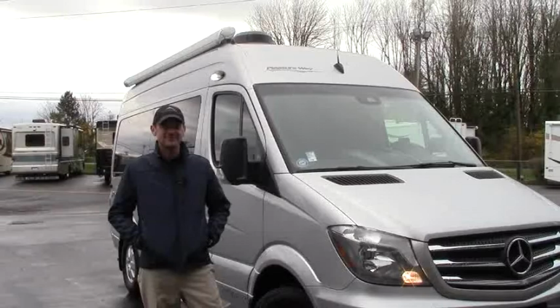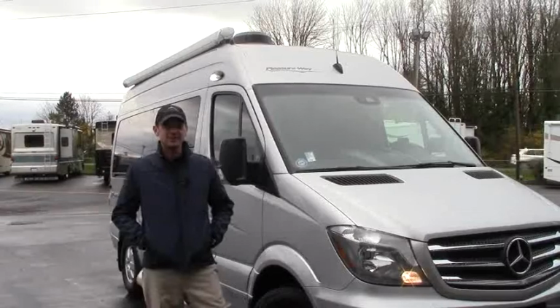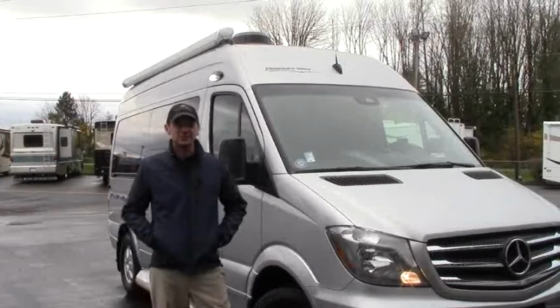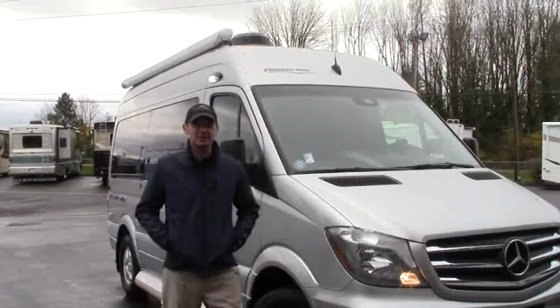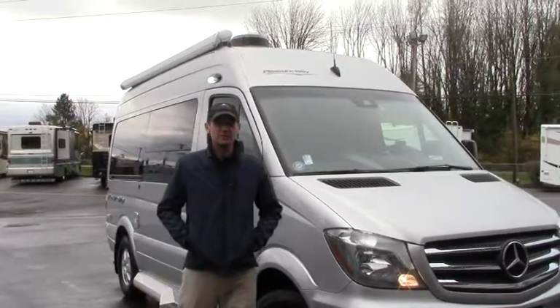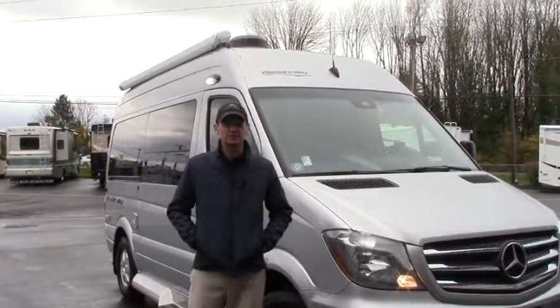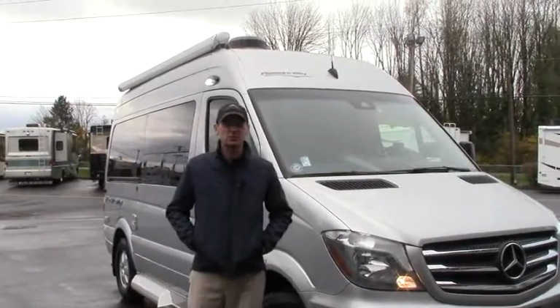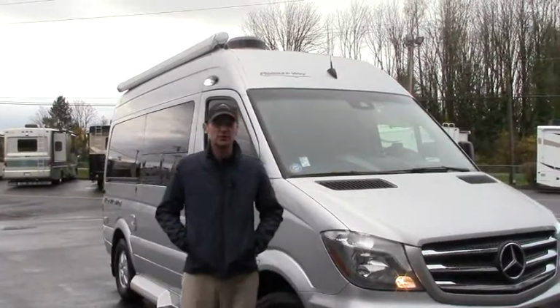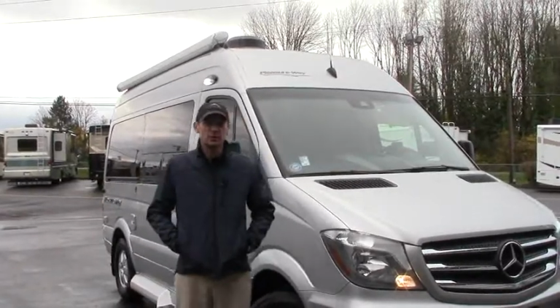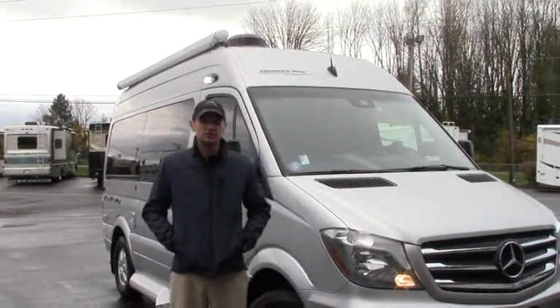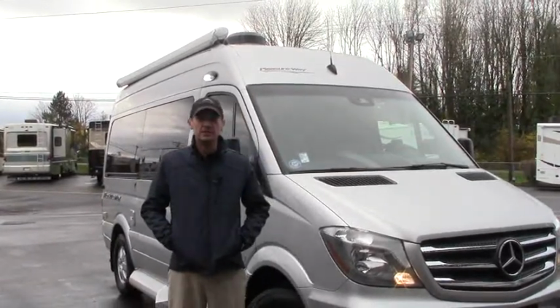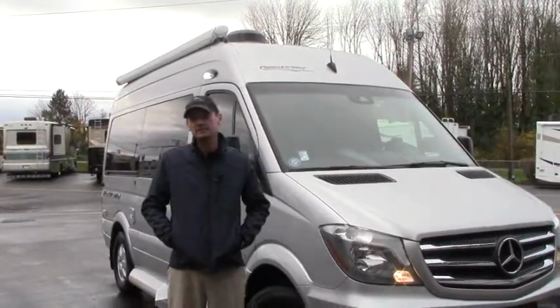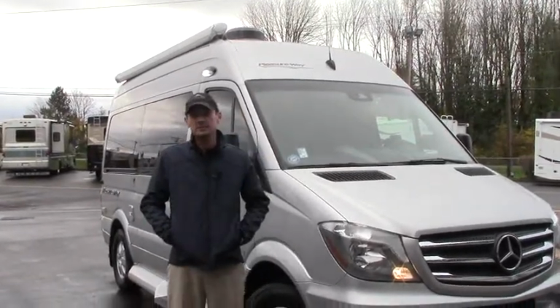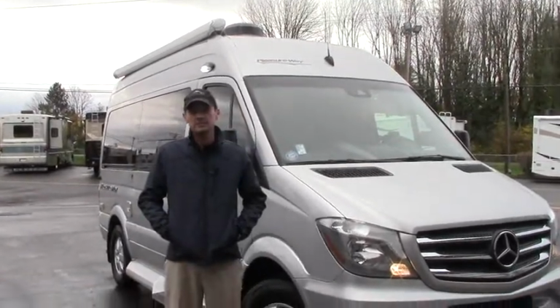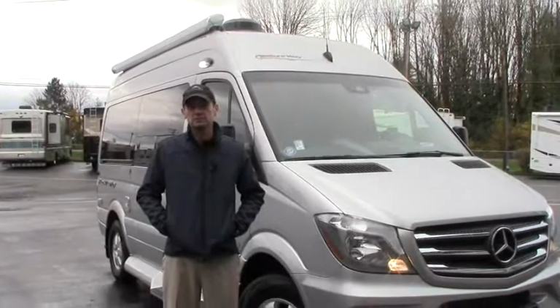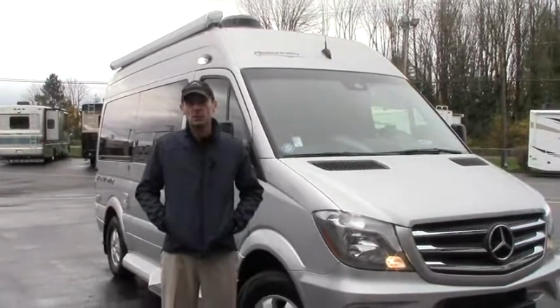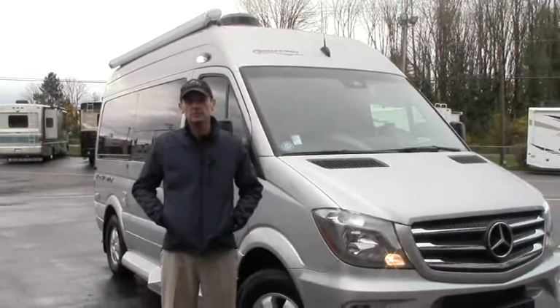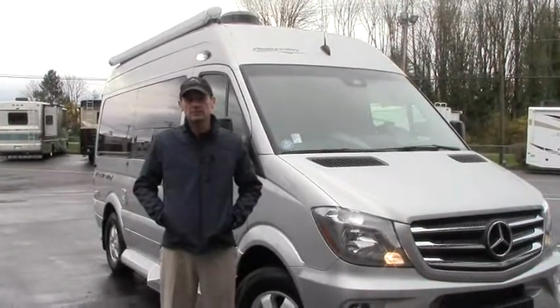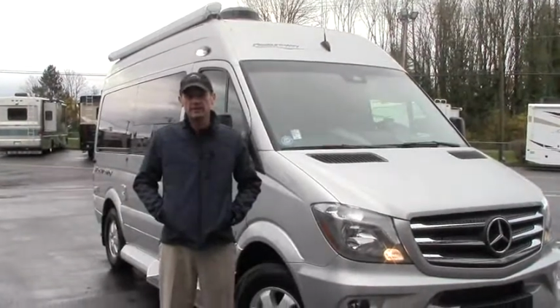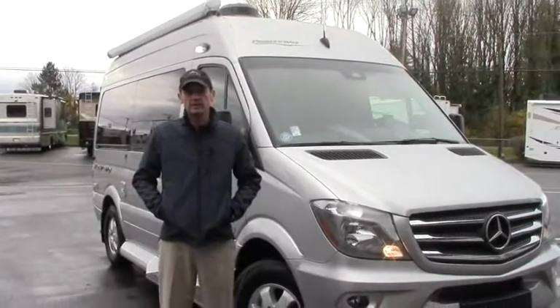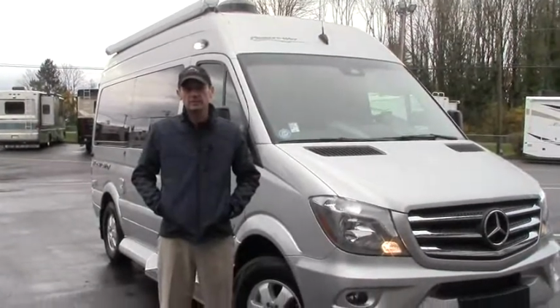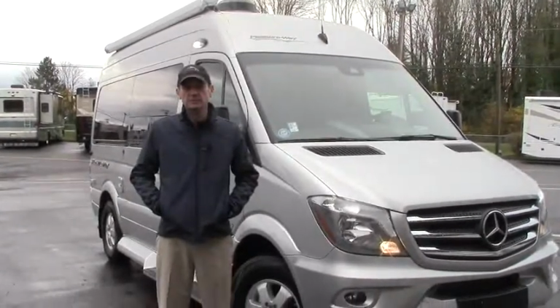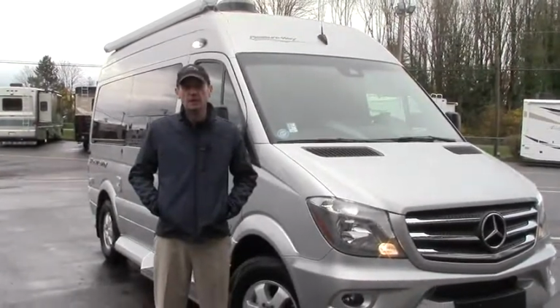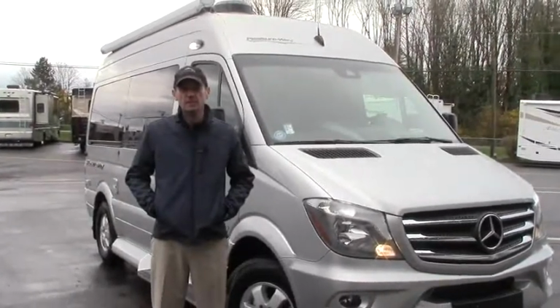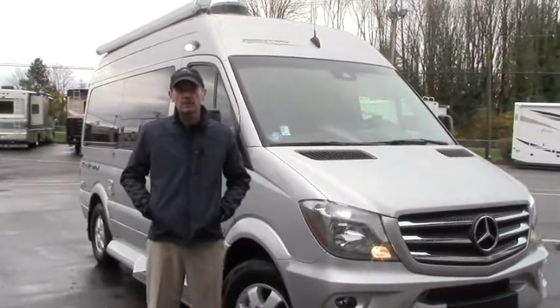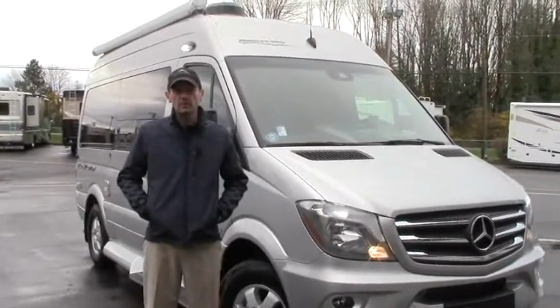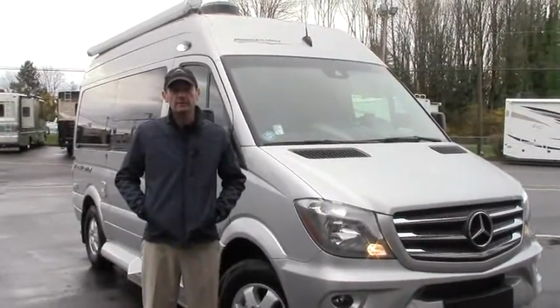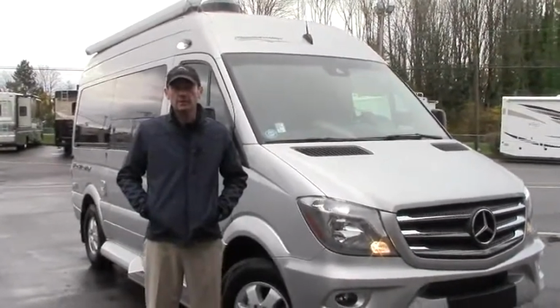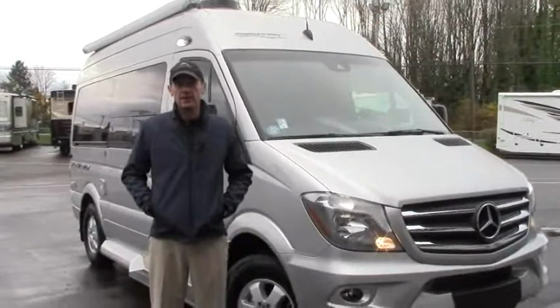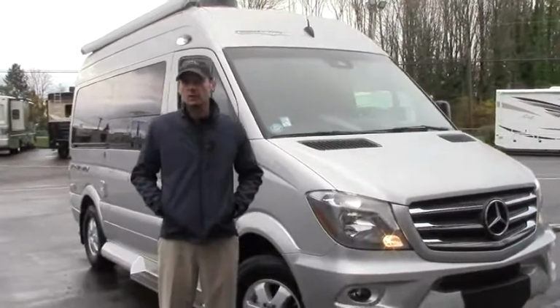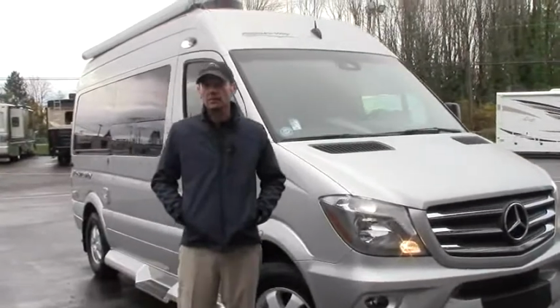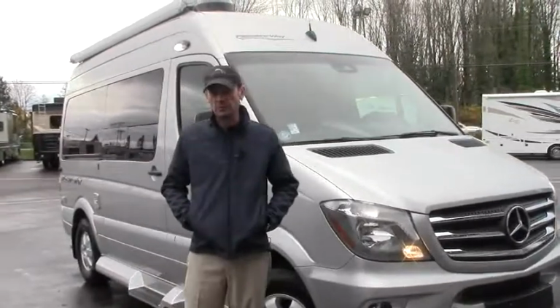Hey there, this is John at Johnson RV in Sandy, Oregon. We're going to look at some B-Class today. This is the smallest van in the Mercedes Sprinter lineup, built by a company in Canada called Pleasureway.